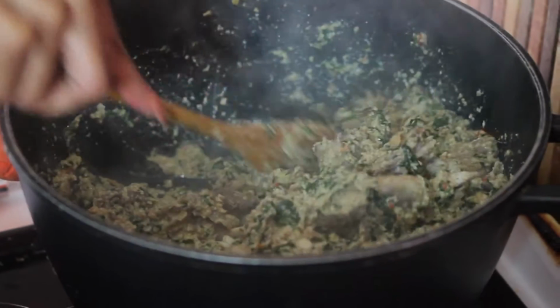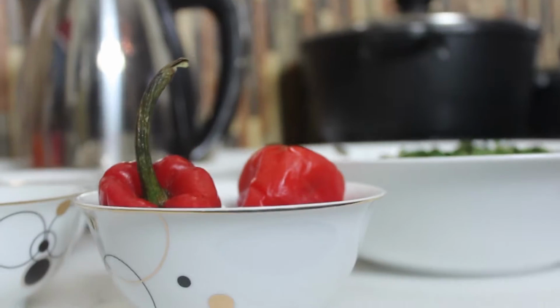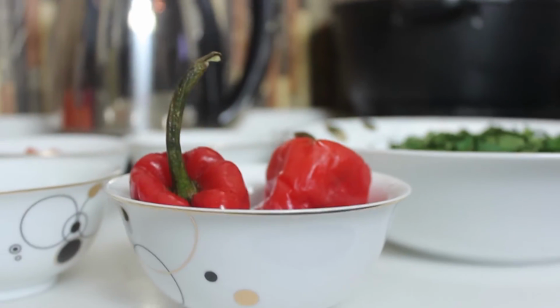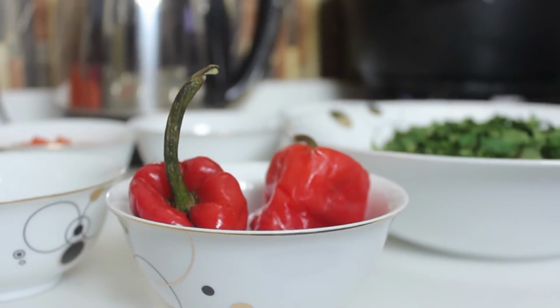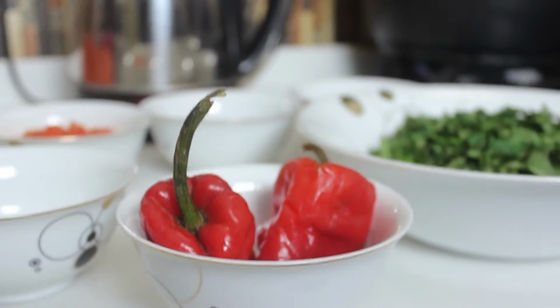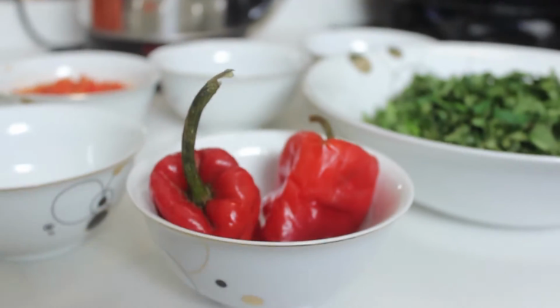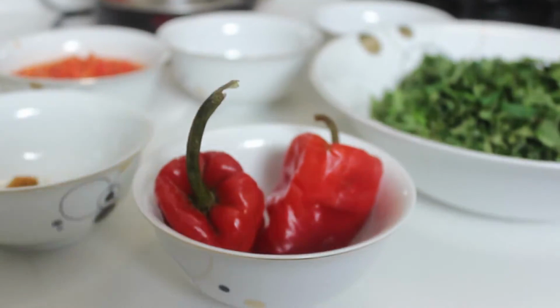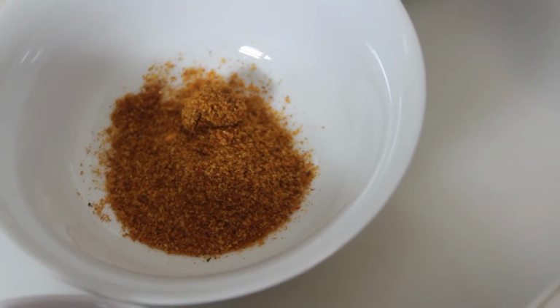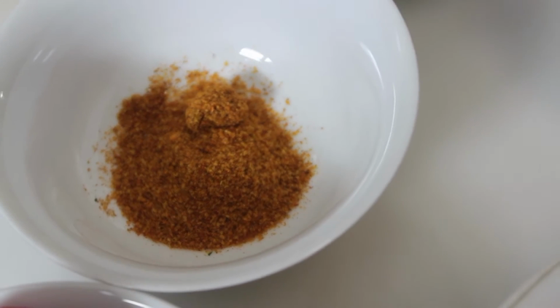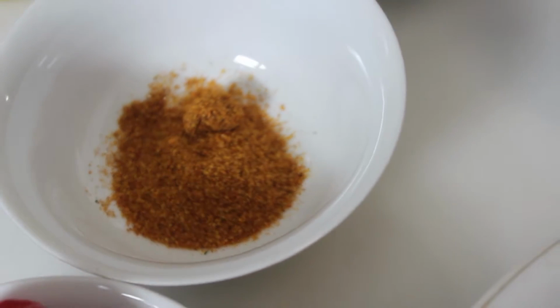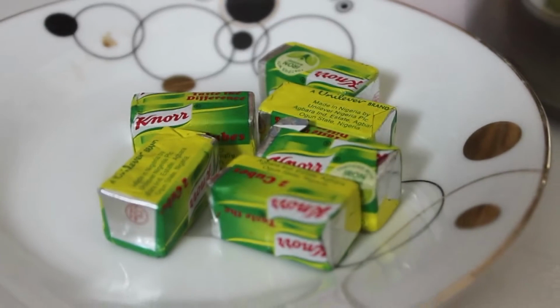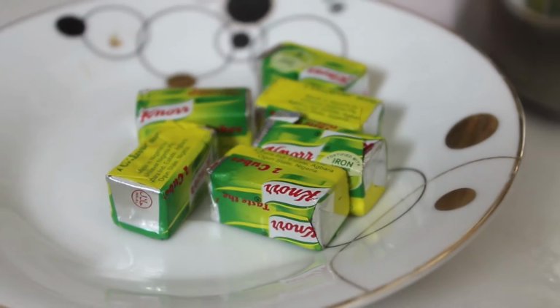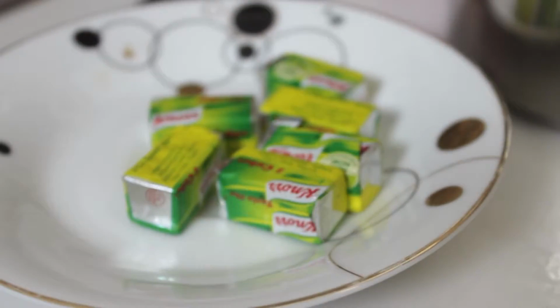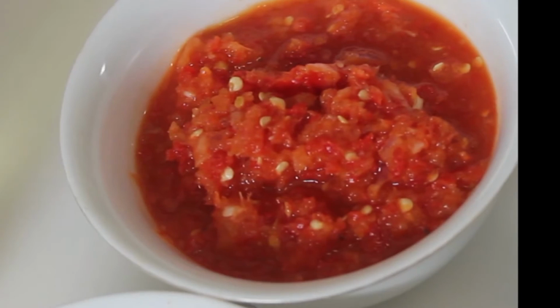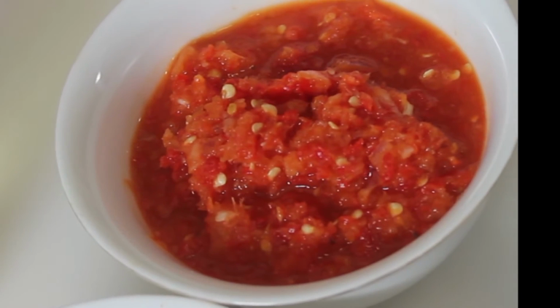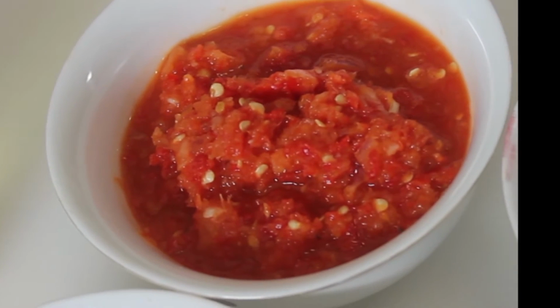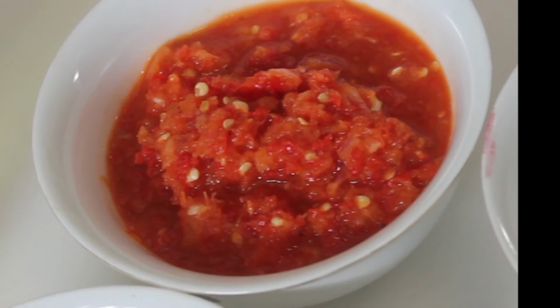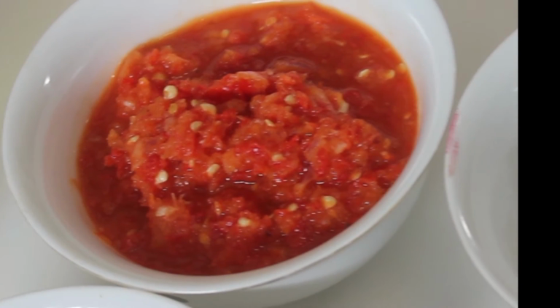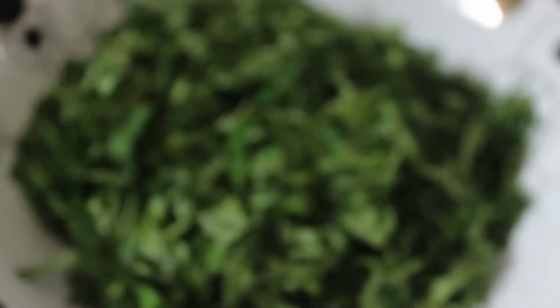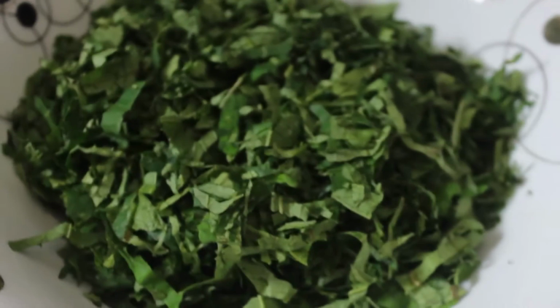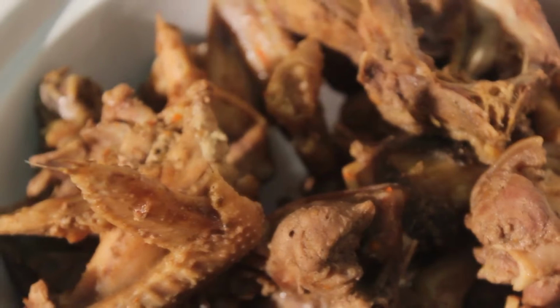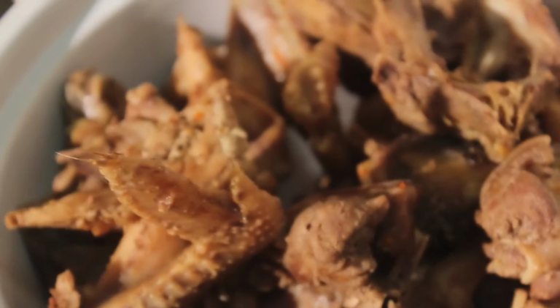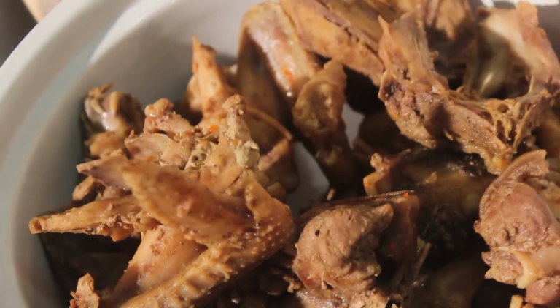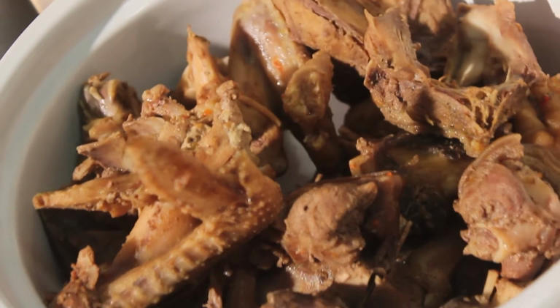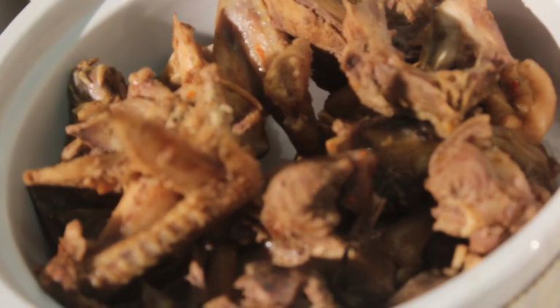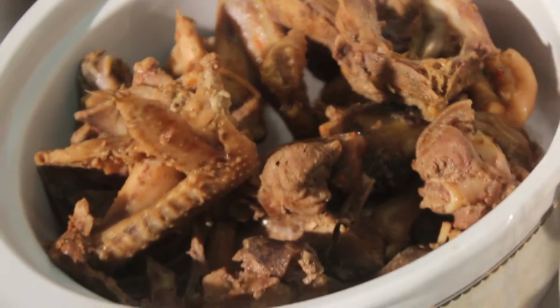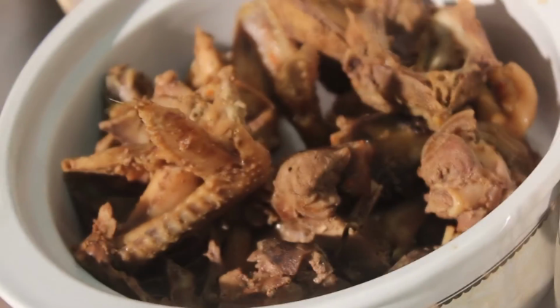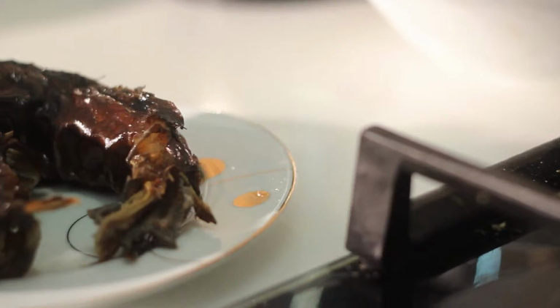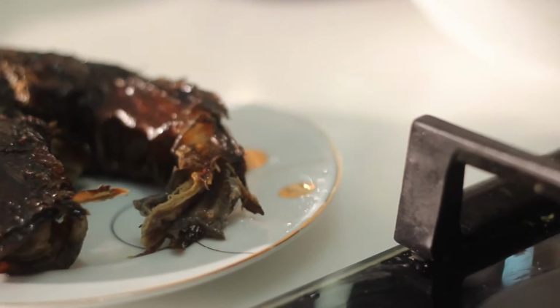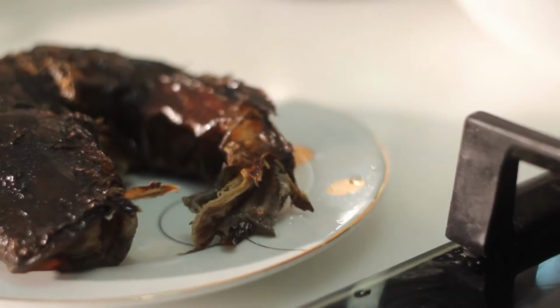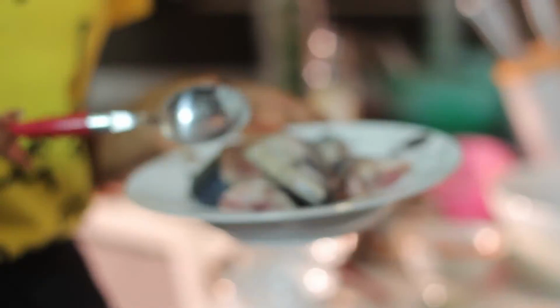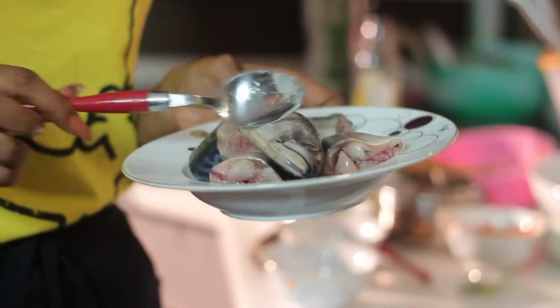You're going to need two tatache peppers, powdered pepper, seasoned cubes, freshly blended pepper, spinach, already boiled or pre-cooked chicken and meat of your choice, dried fish, and fresh fish.